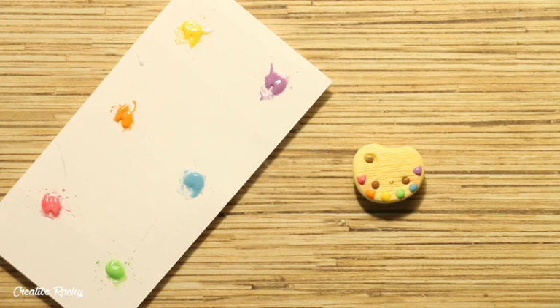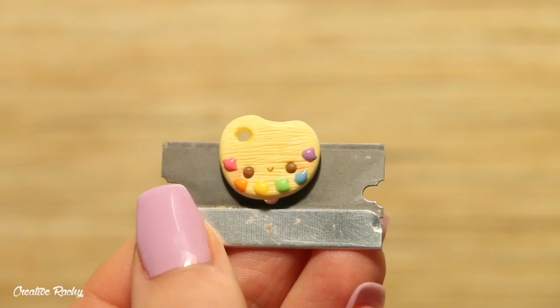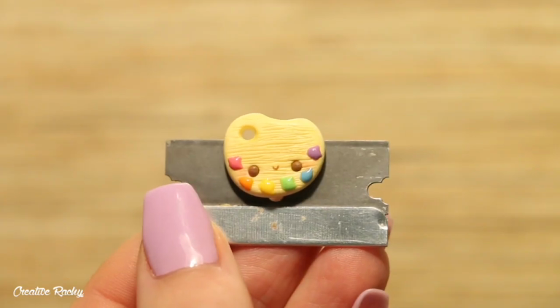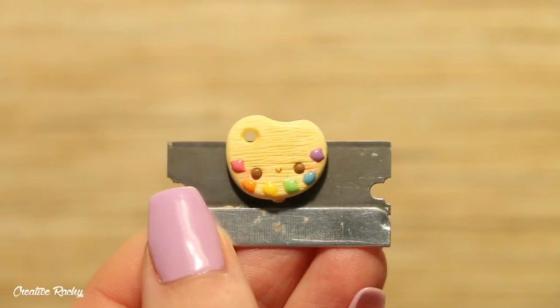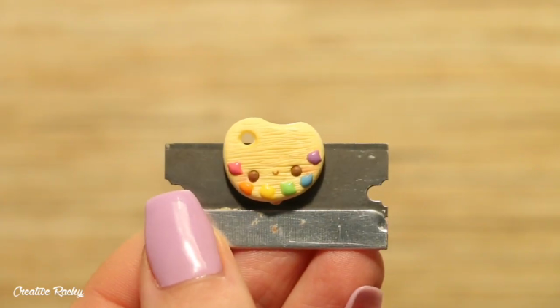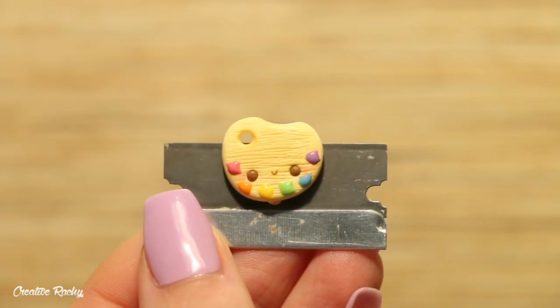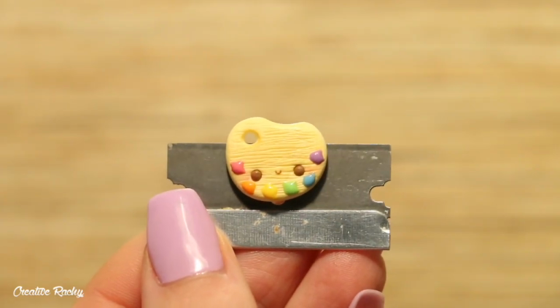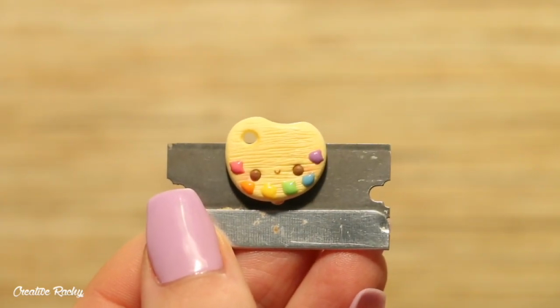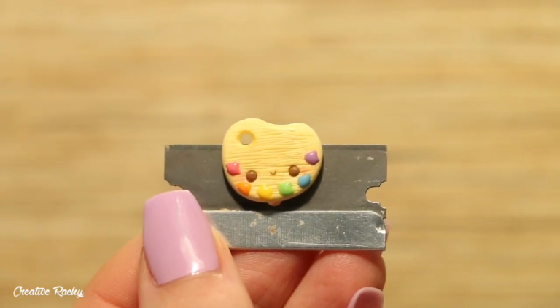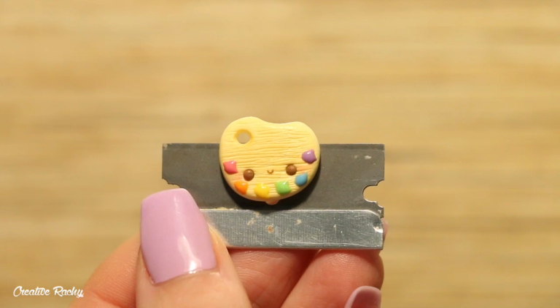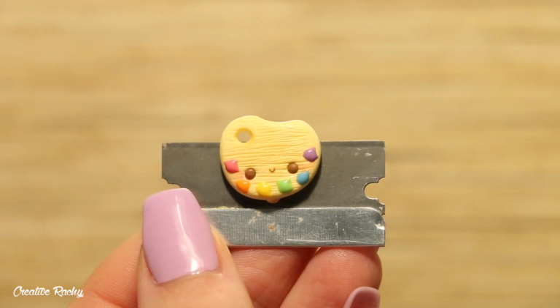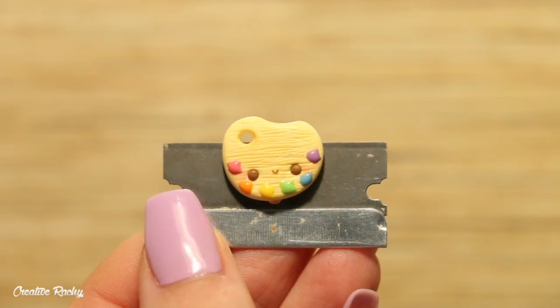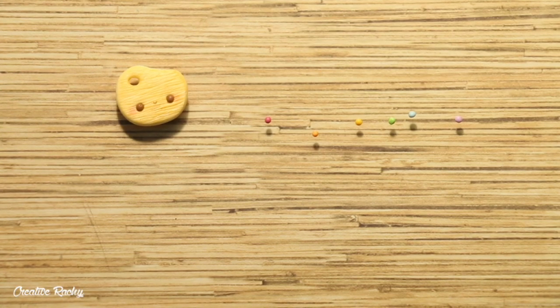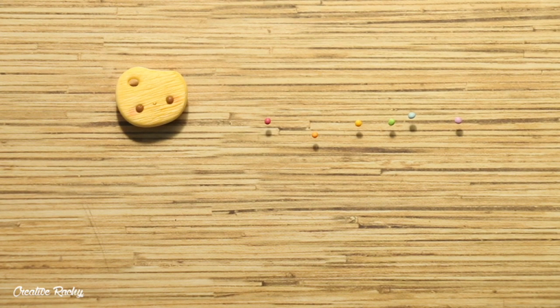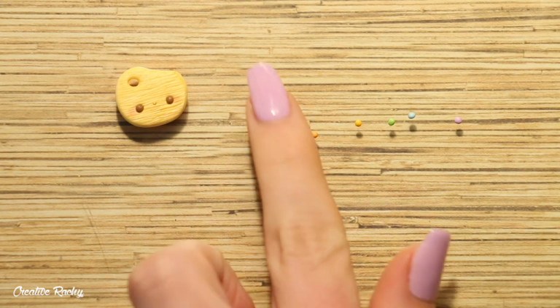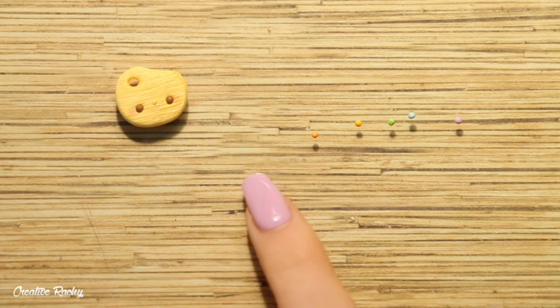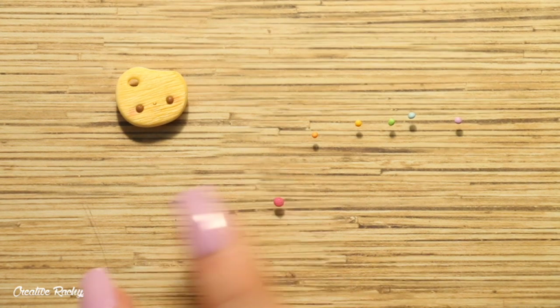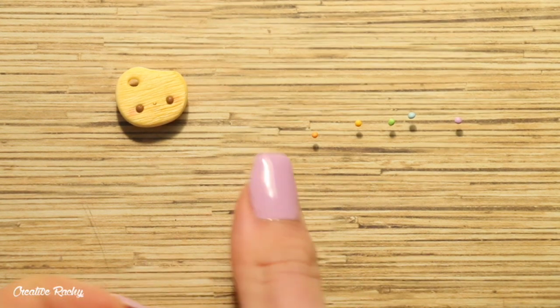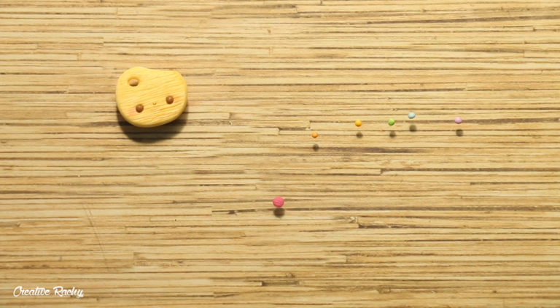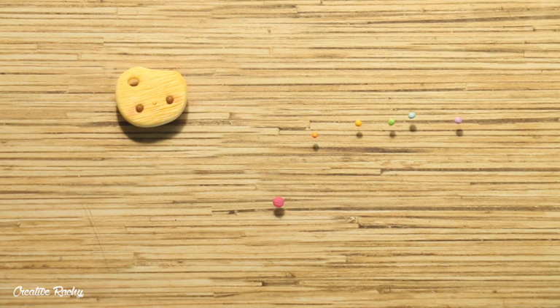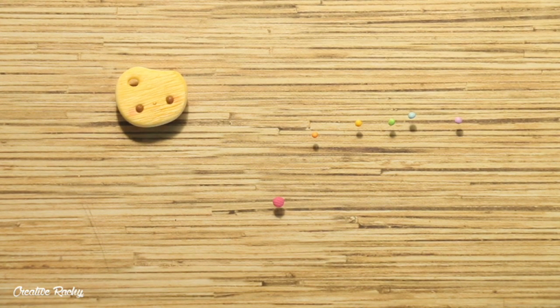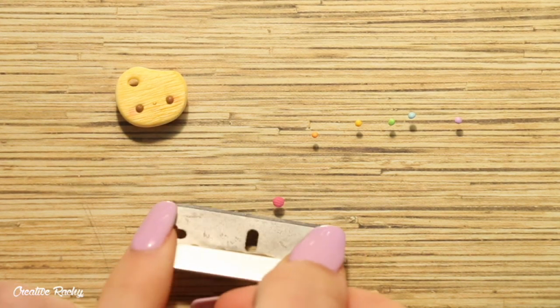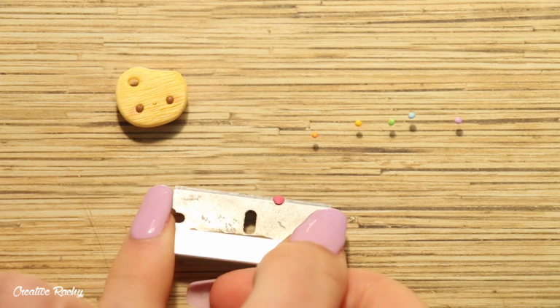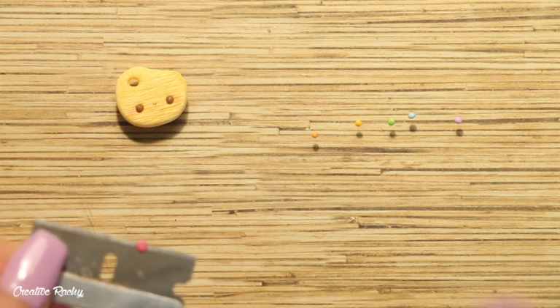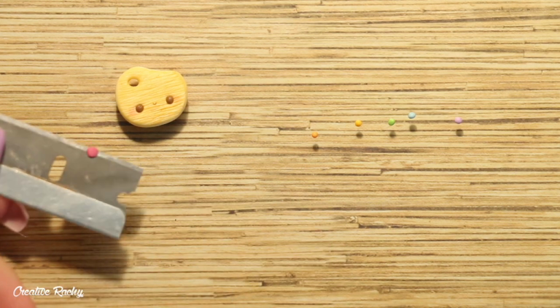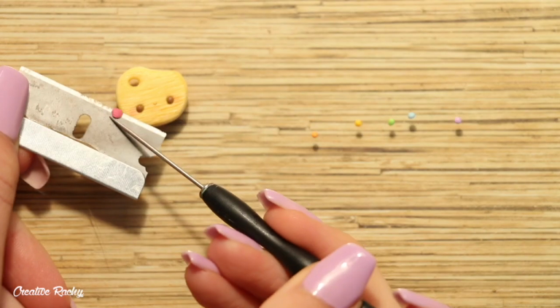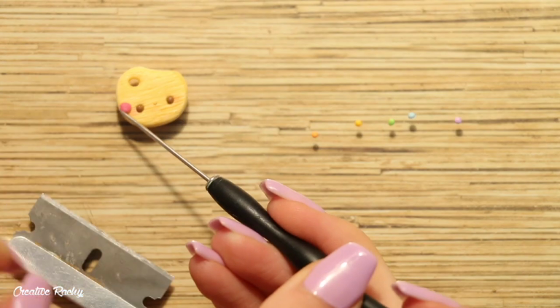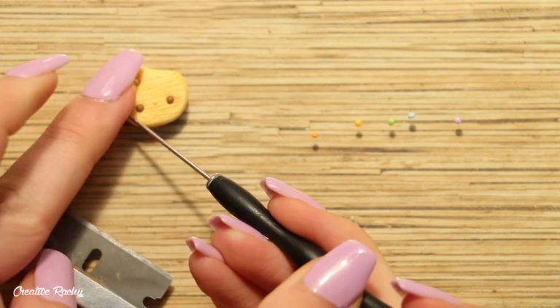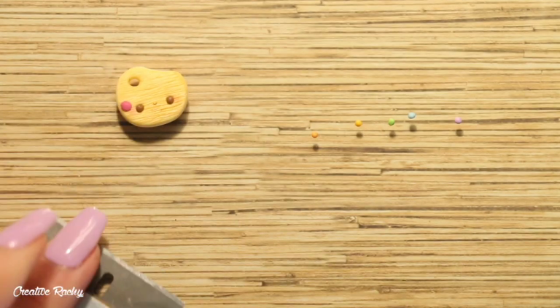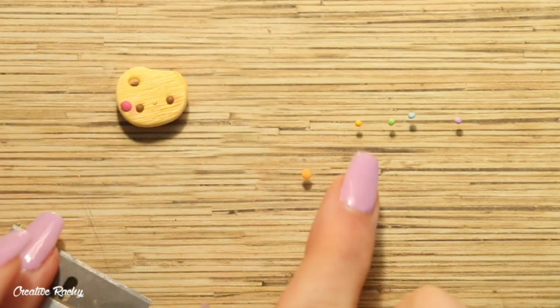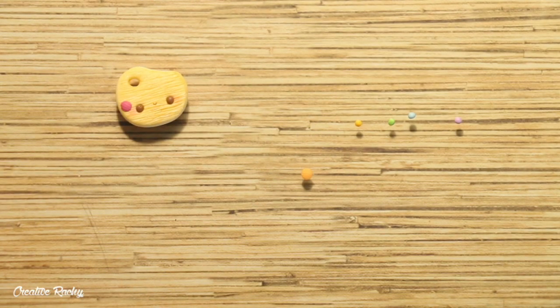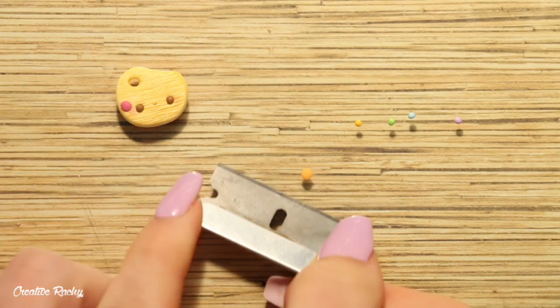So this is what mine currently looks like. If you don't happen to have any liquid clay, another thing you can do is prepare some small balls of rainbow colored clay and then just flatten them down and also place them onto your paint palette.